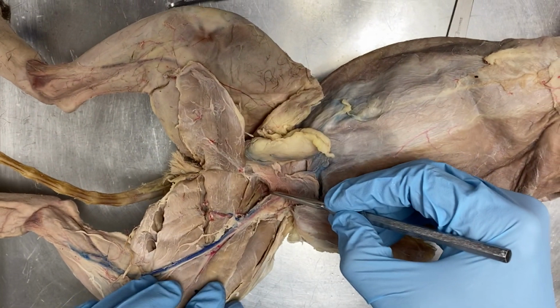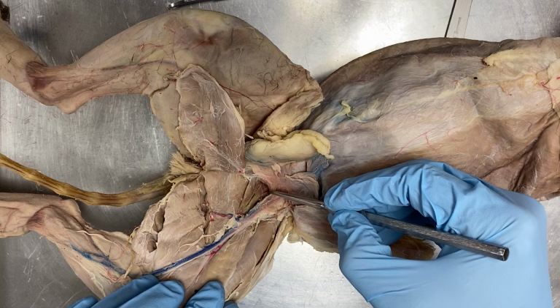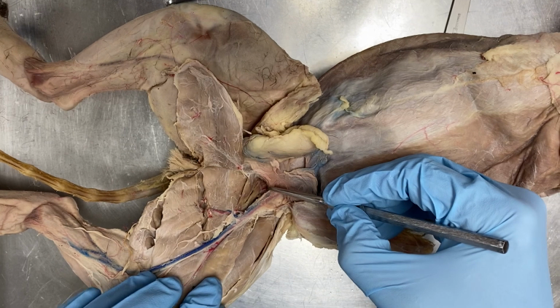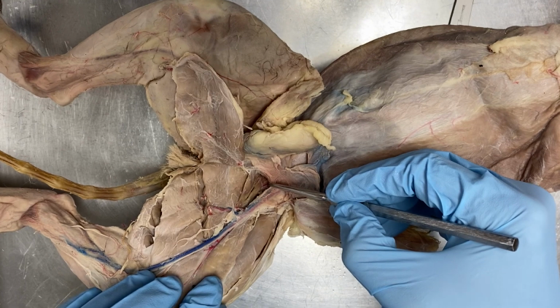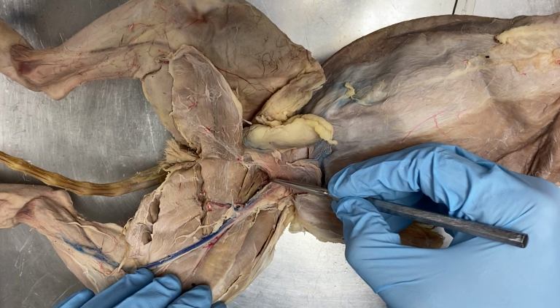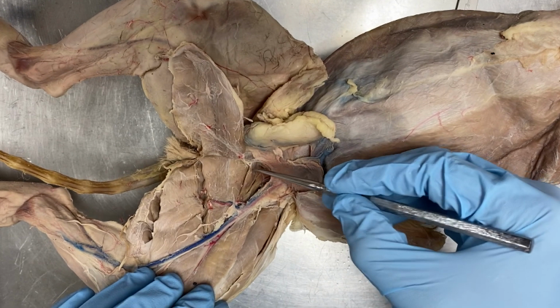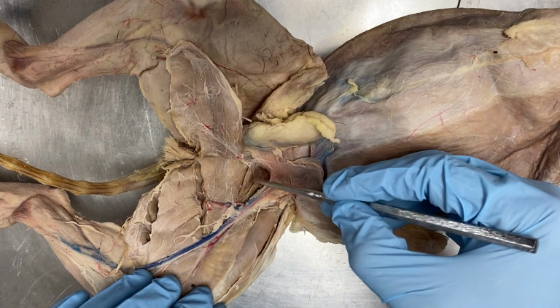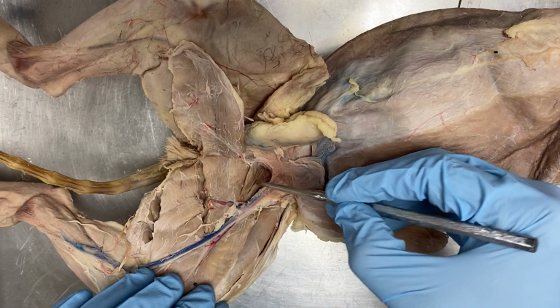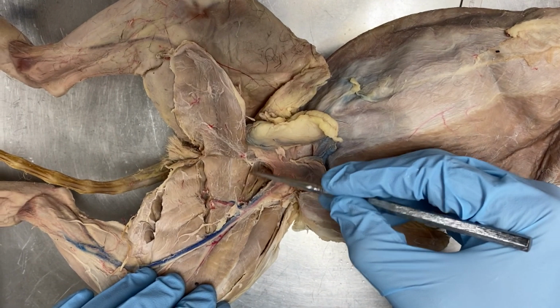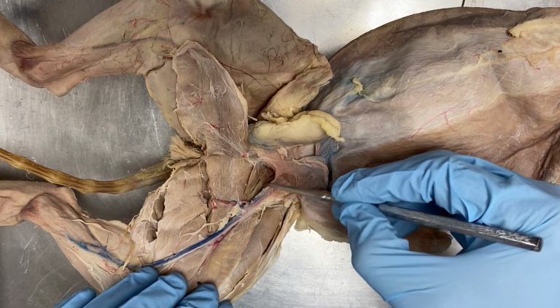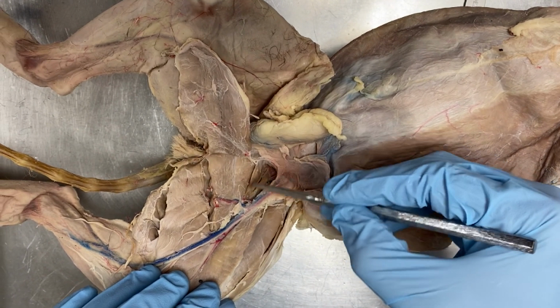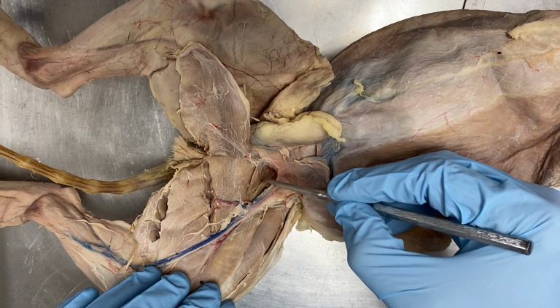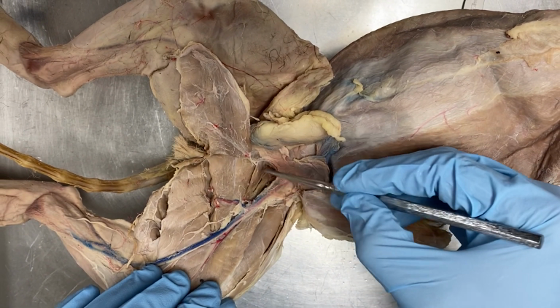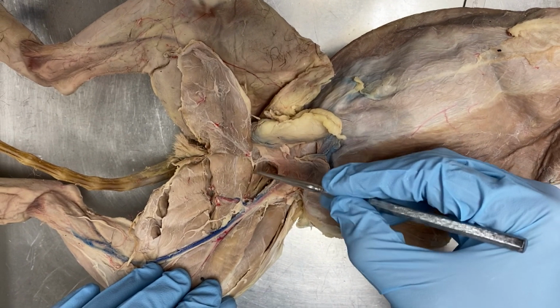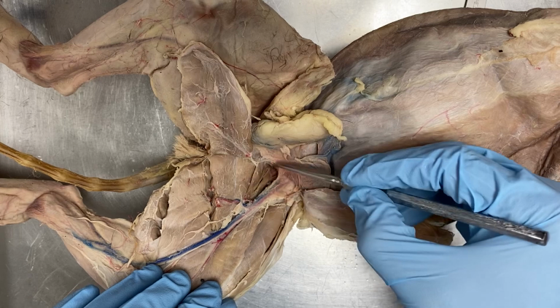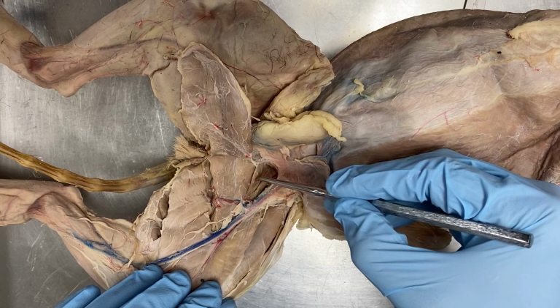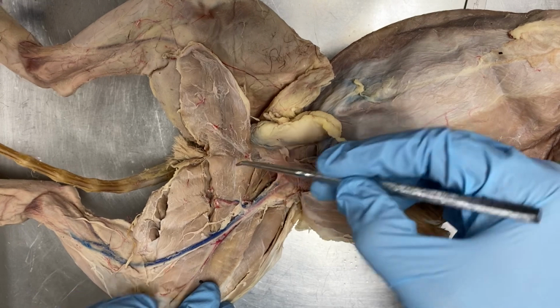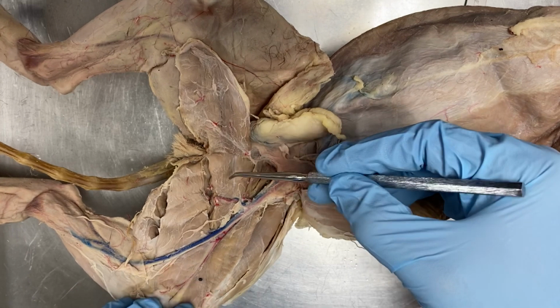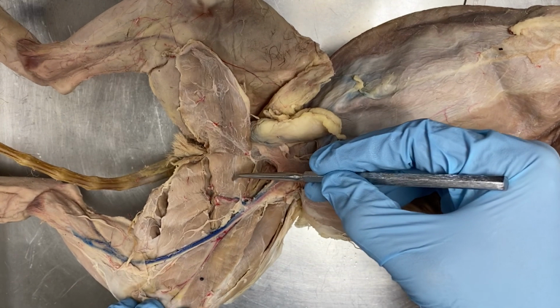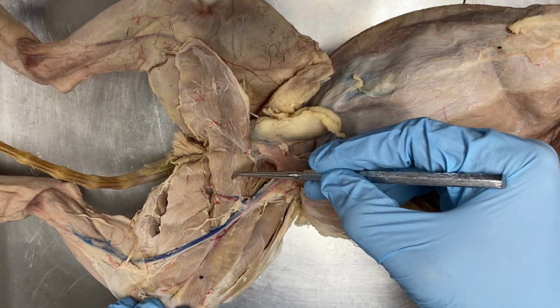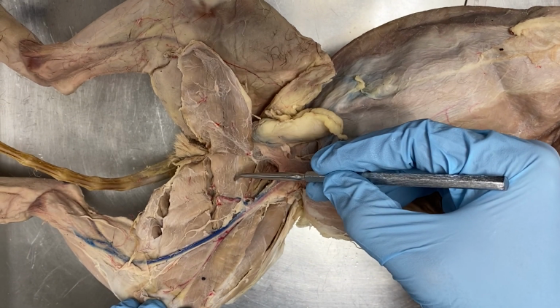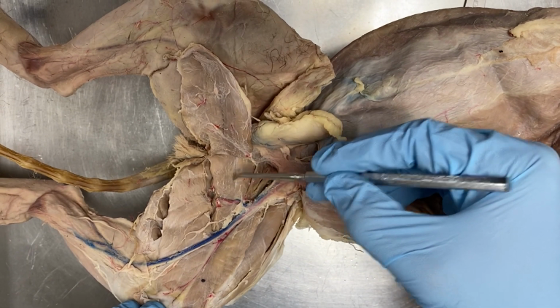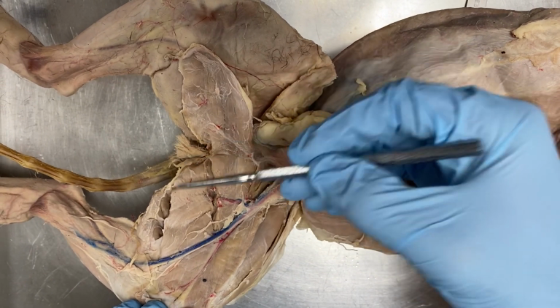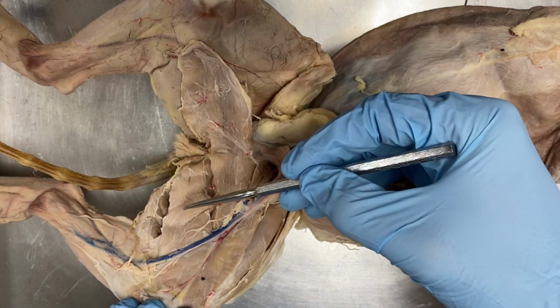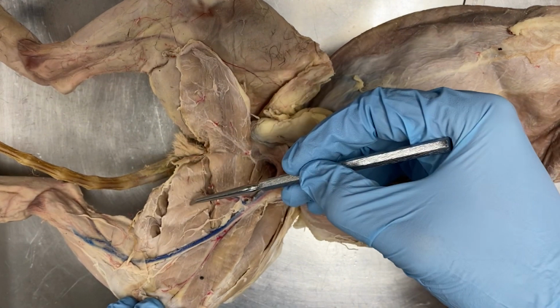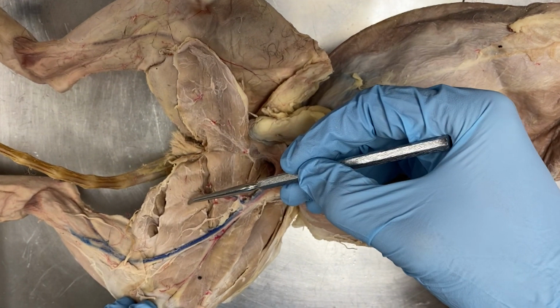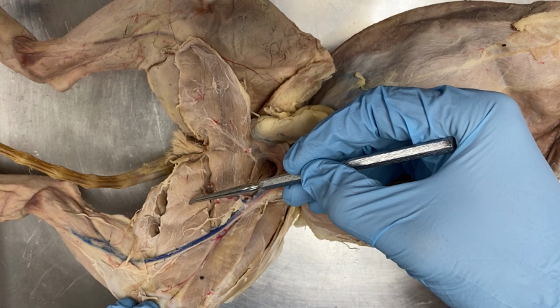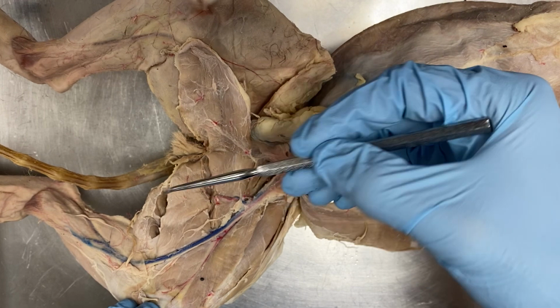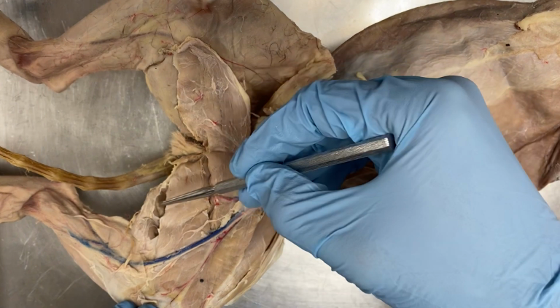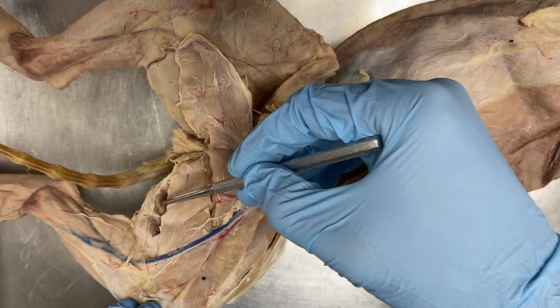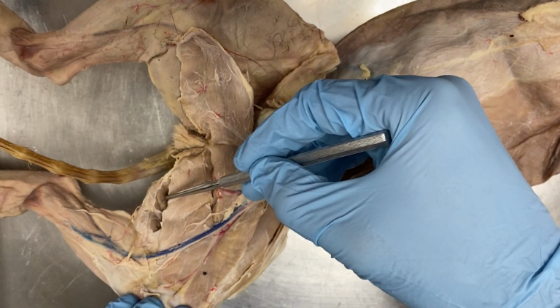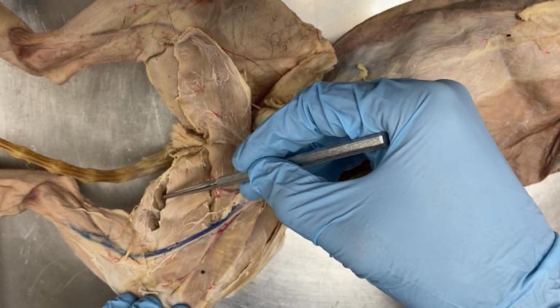We have the pectineus, adductor longus — this one here kind of got separated but this is adductor longus — adductor femoris, semimembranosus, semitendinosus.